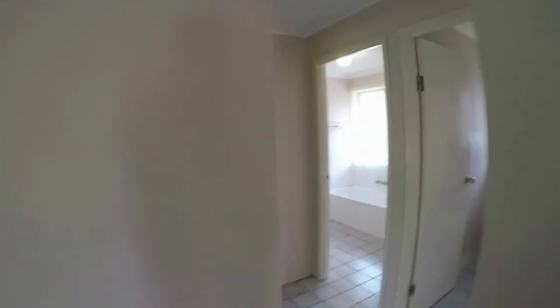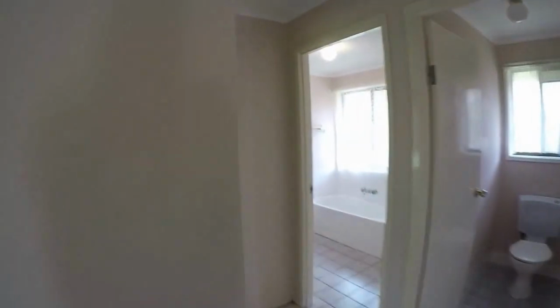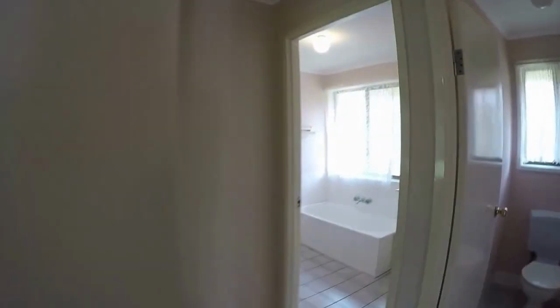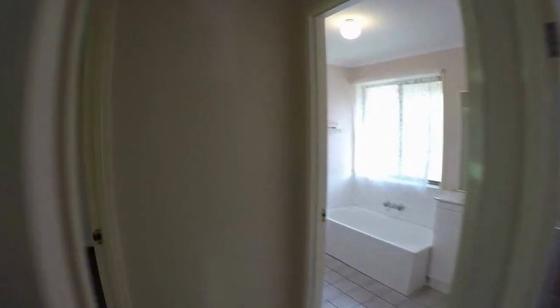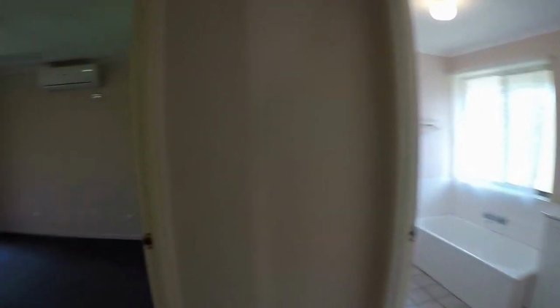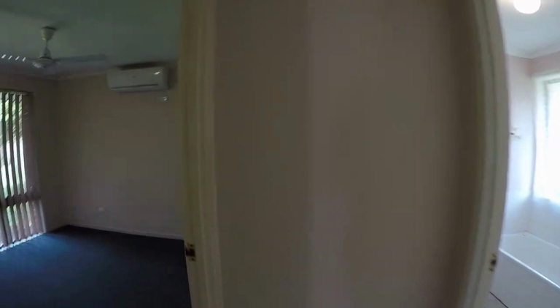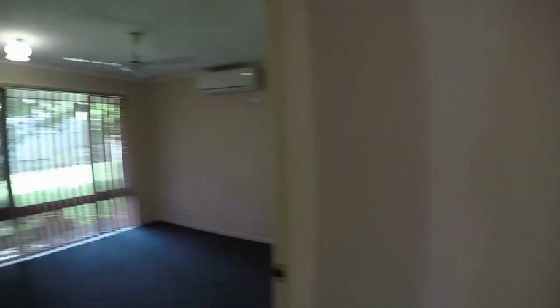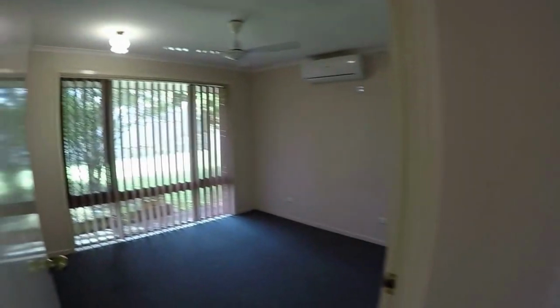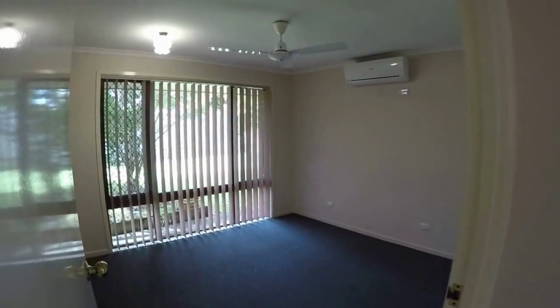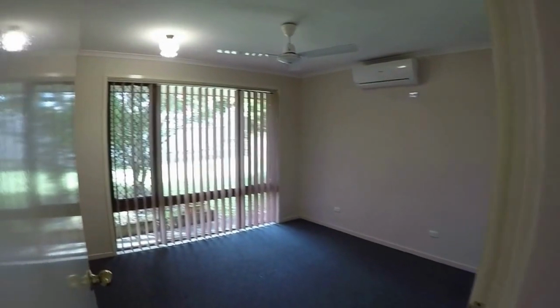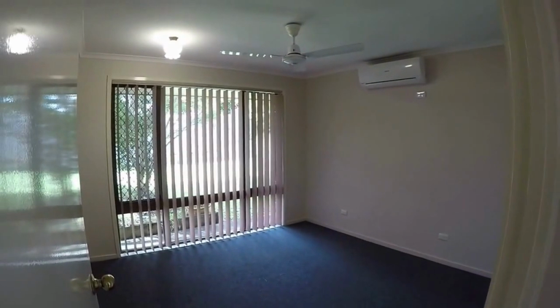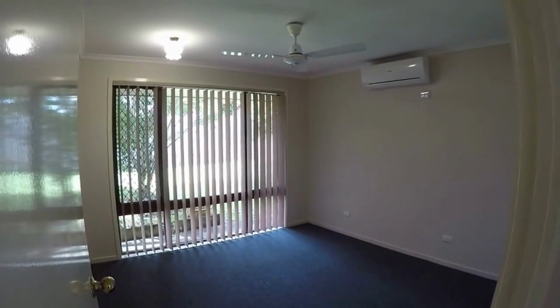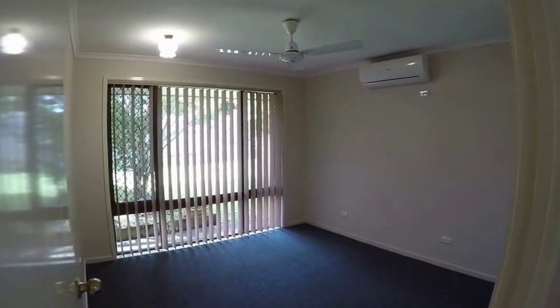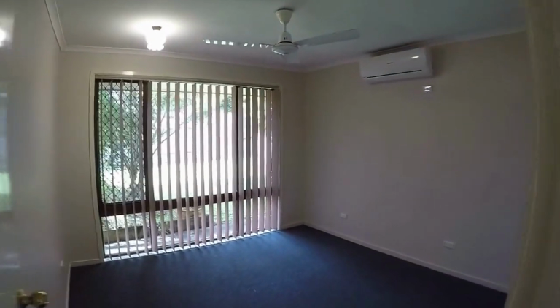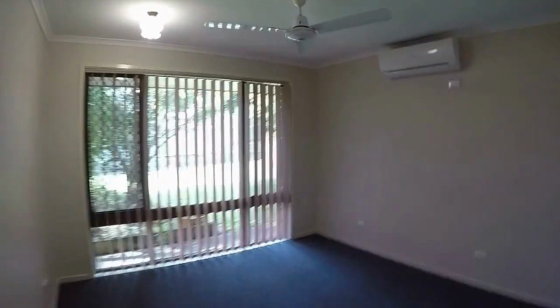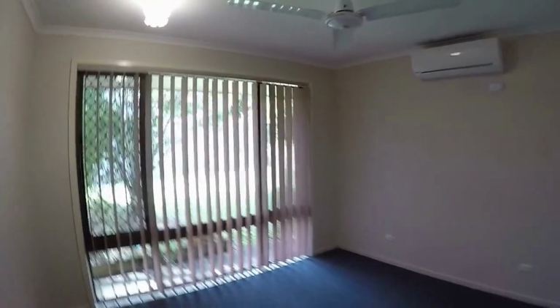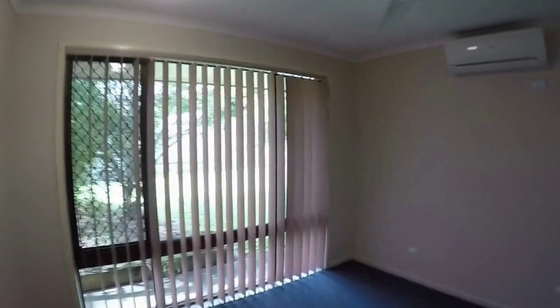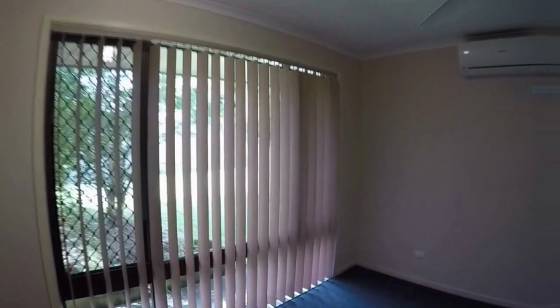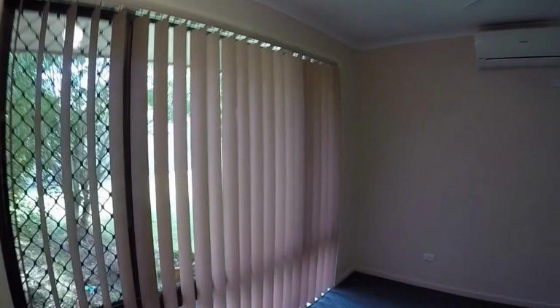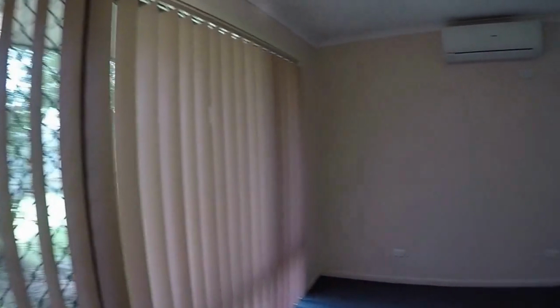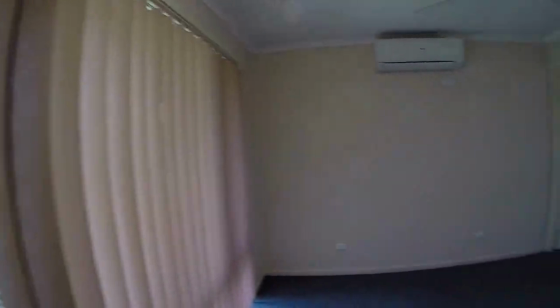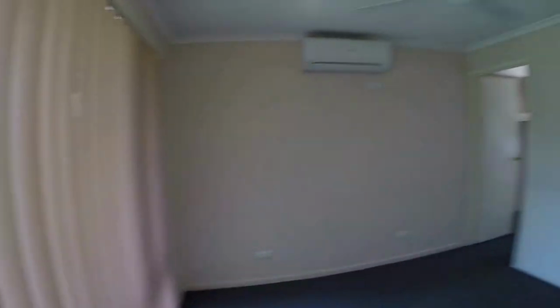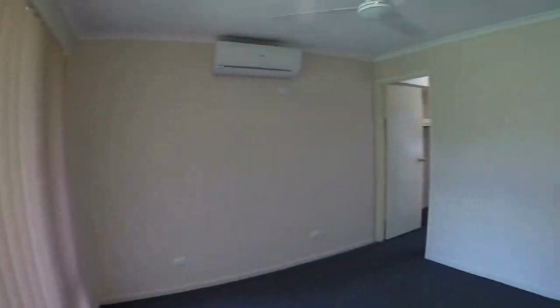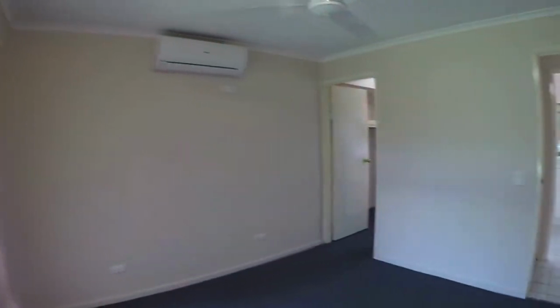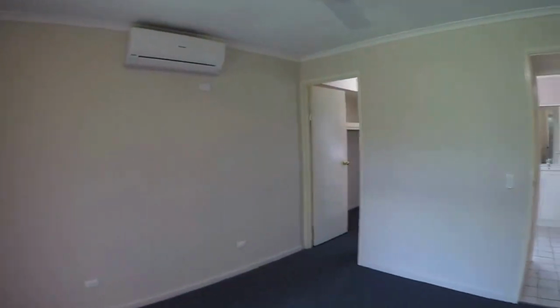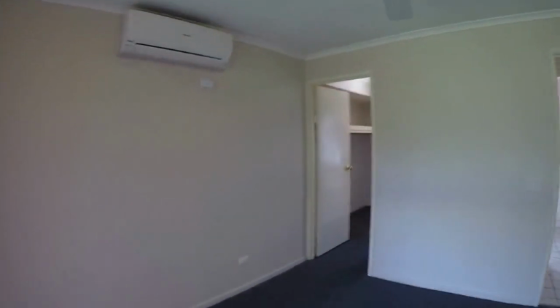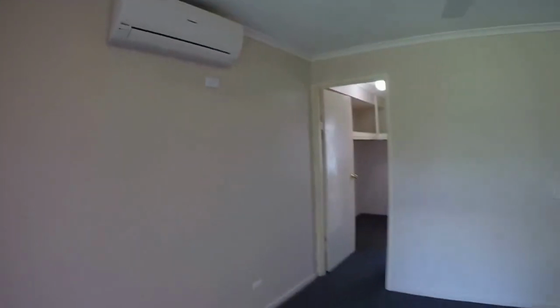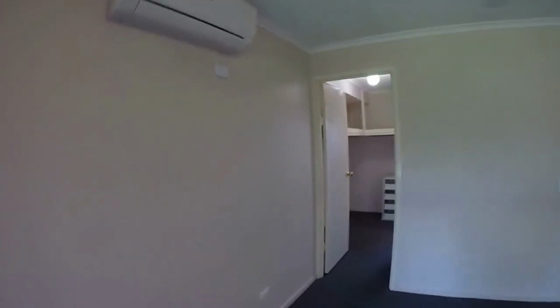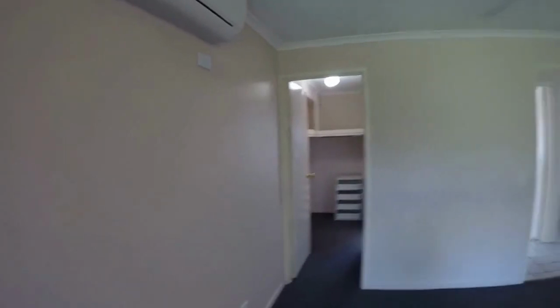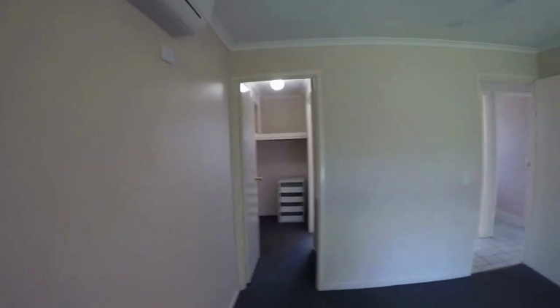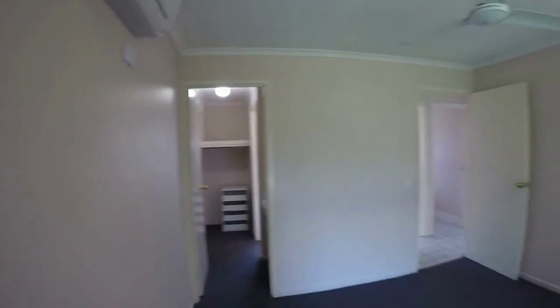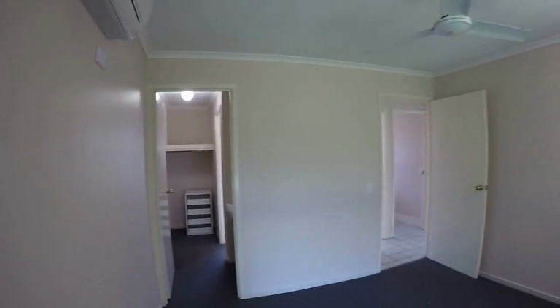To the rear we come to the master bedroom, which also has split system air conditioning, and it has a walk-through wardrobe with a built-in dresser.